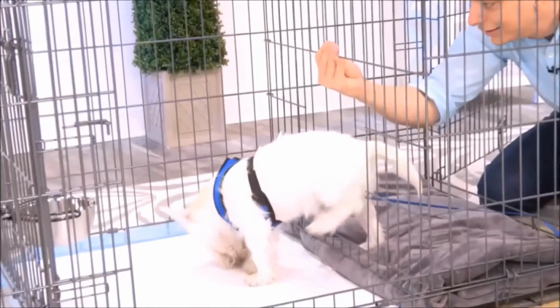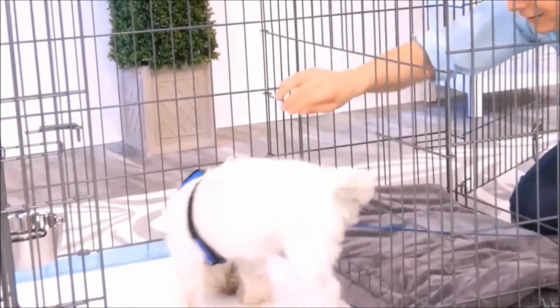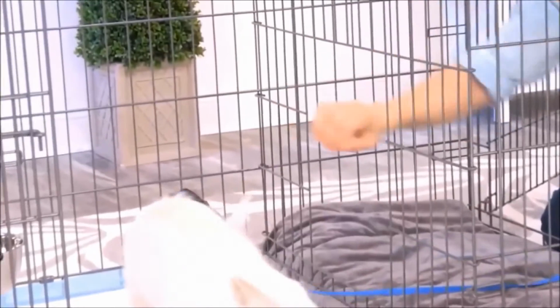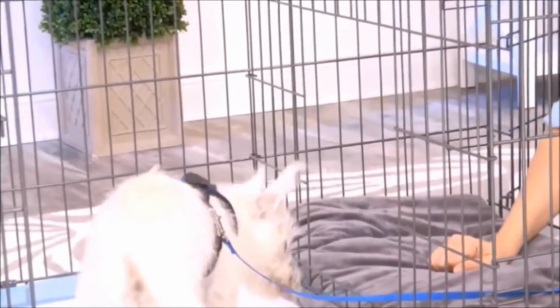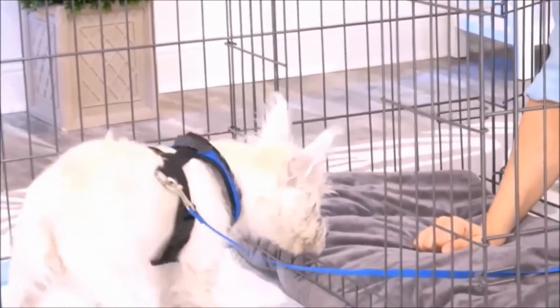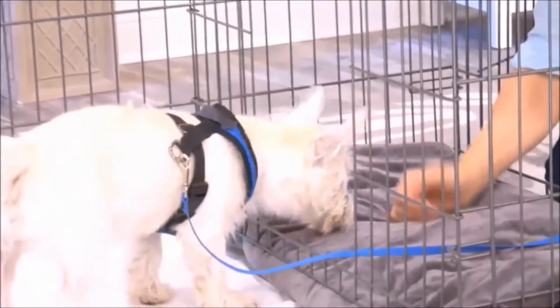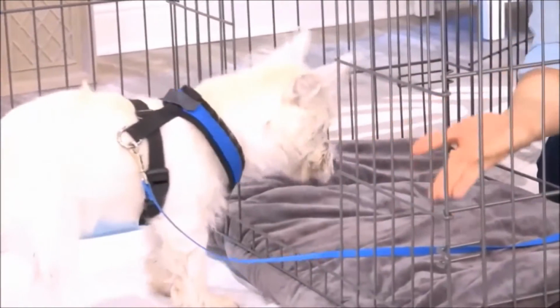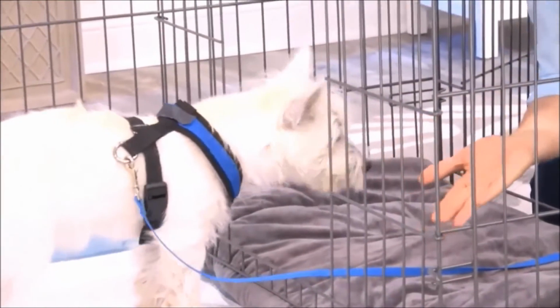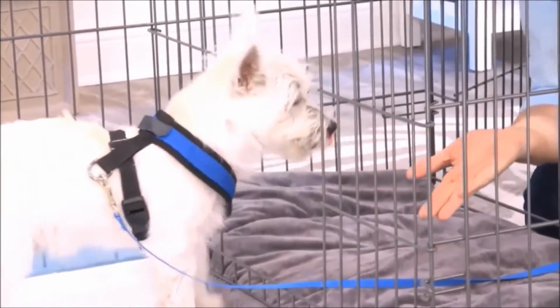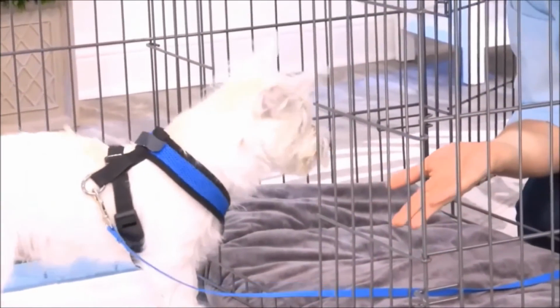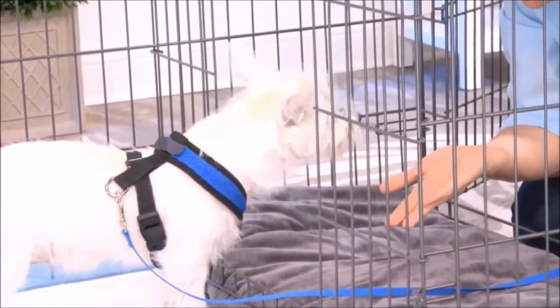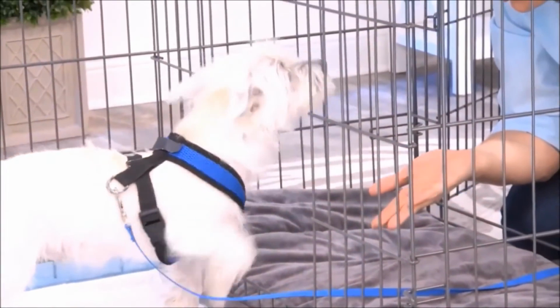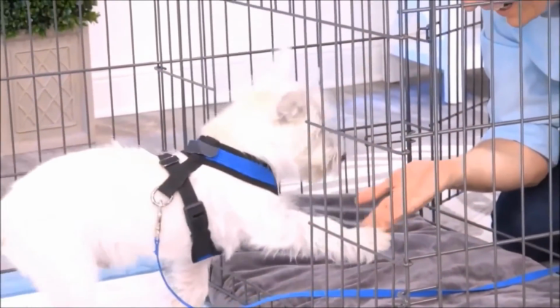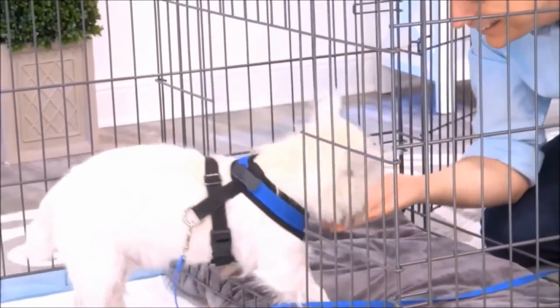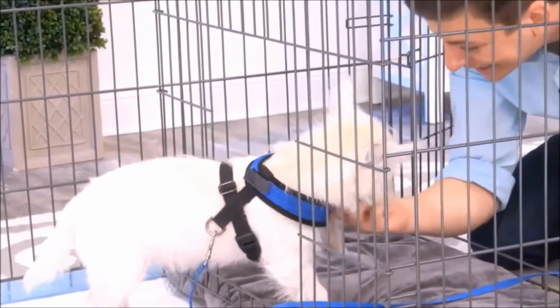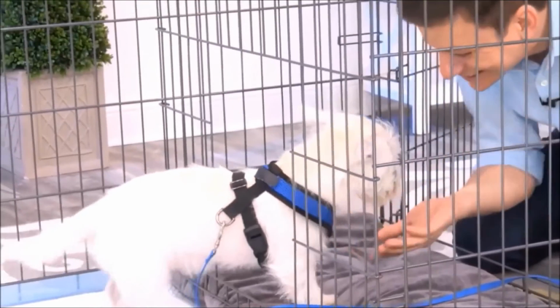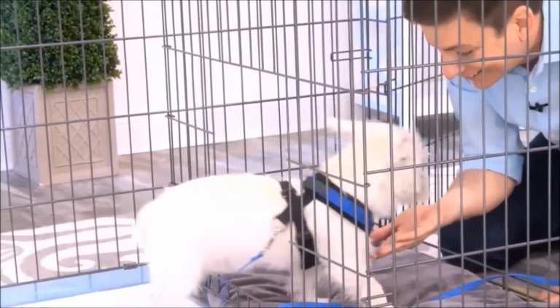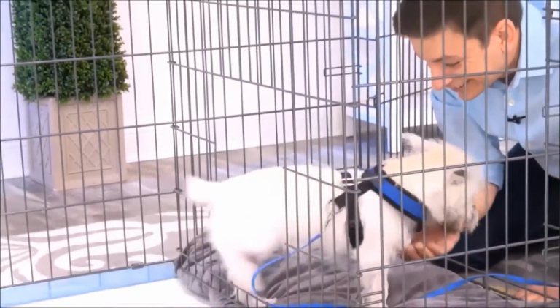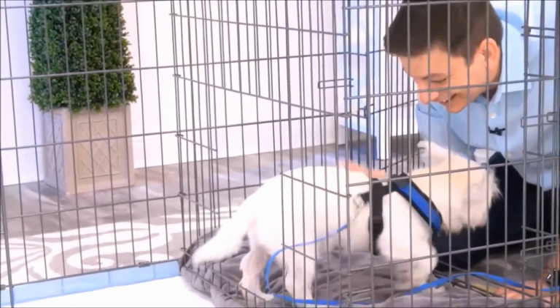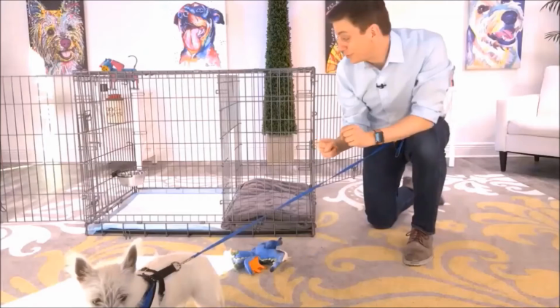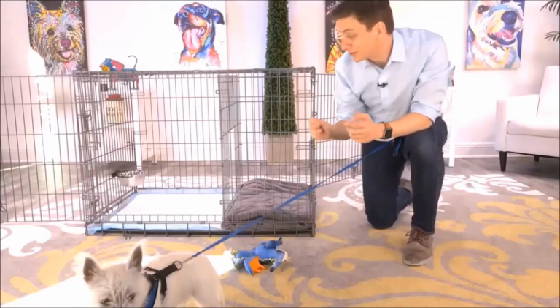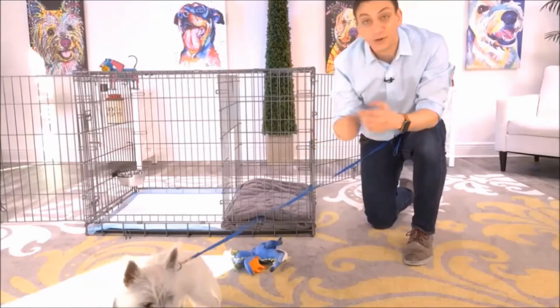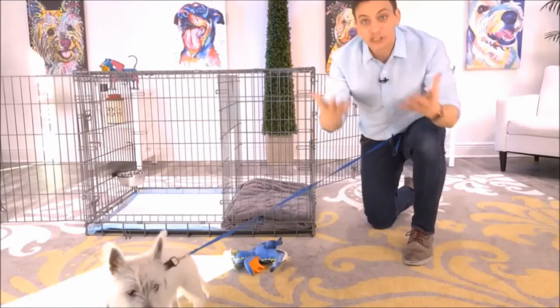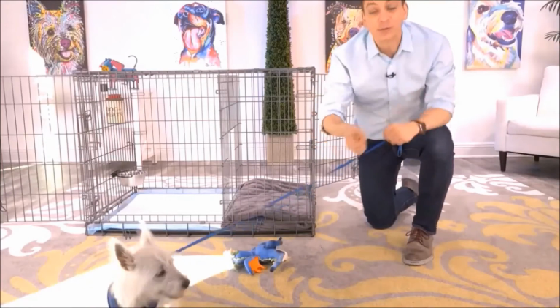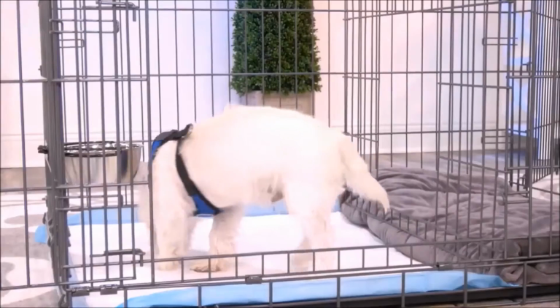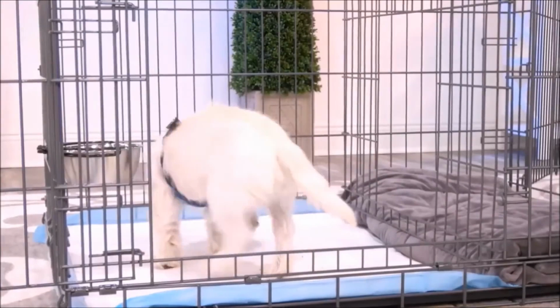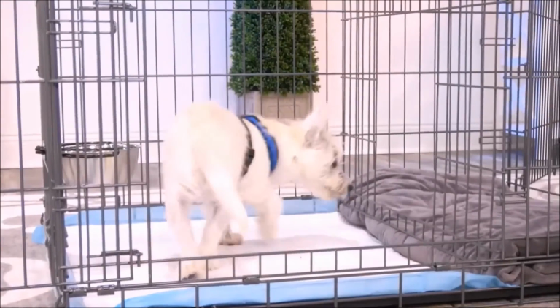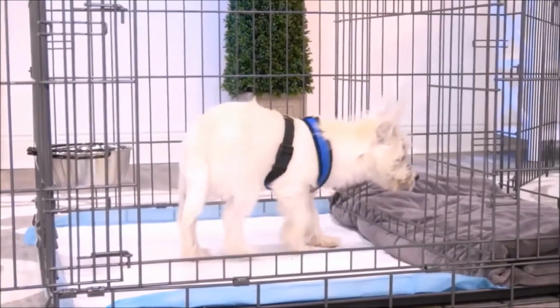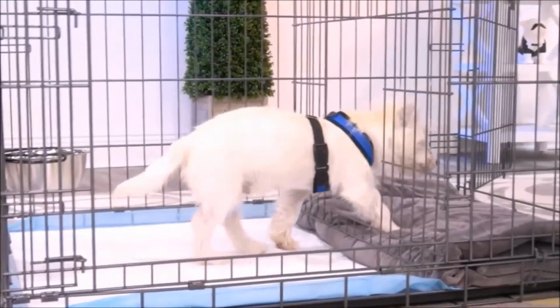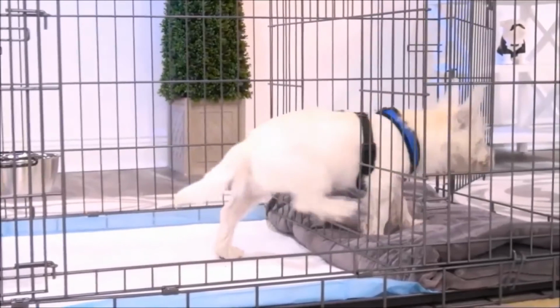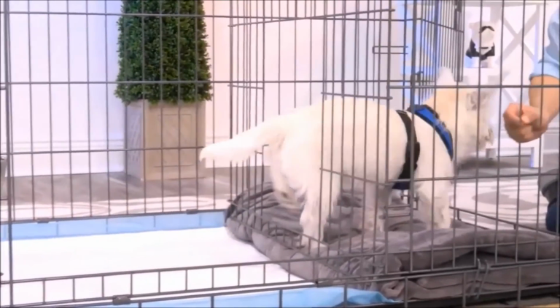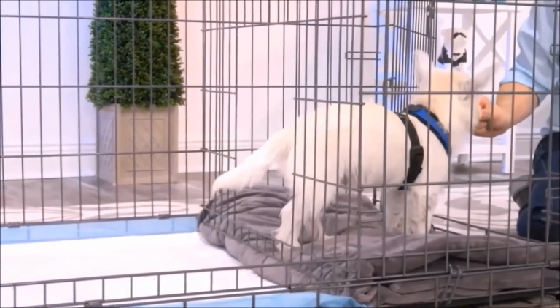This isn't just for puppies either. You can use this for adult dogs who are being potty trained. Another way to use this too is as an alternative bathroom for your dog, so for times when the weather is really bad, you'll have a different place for them to go.